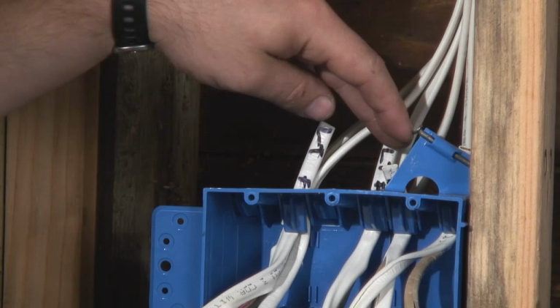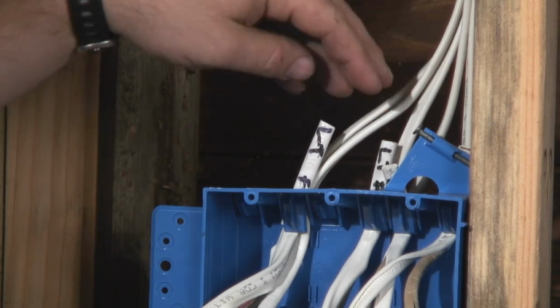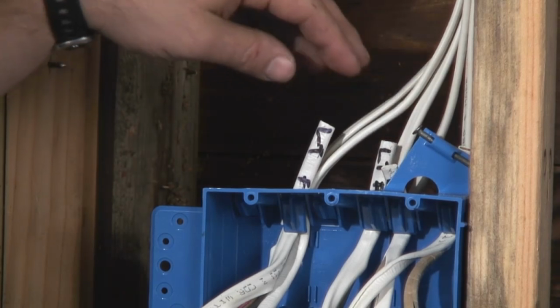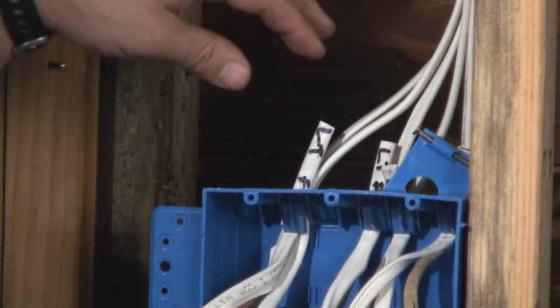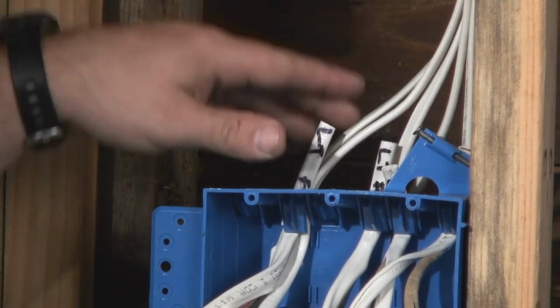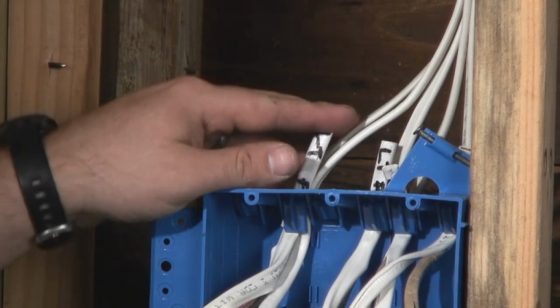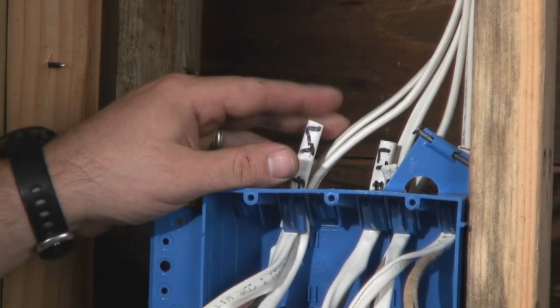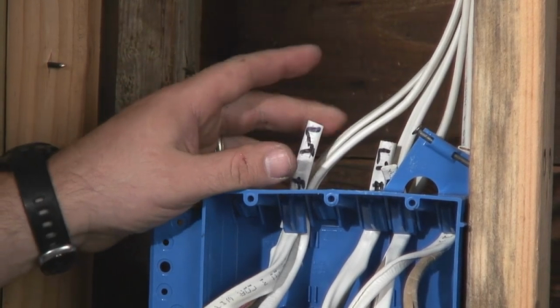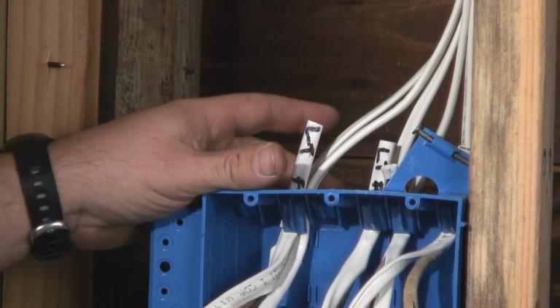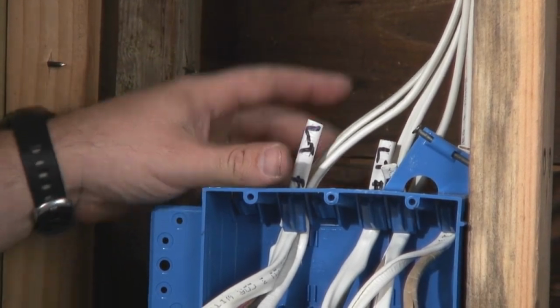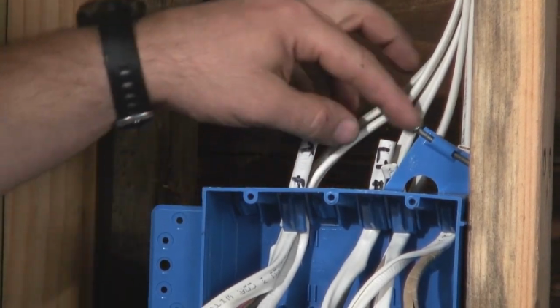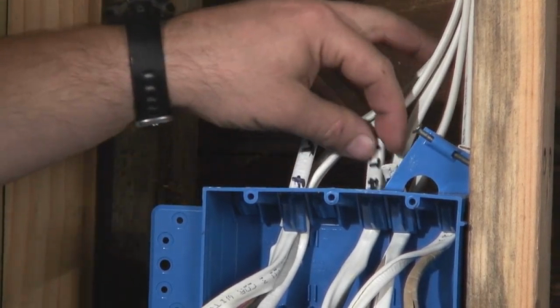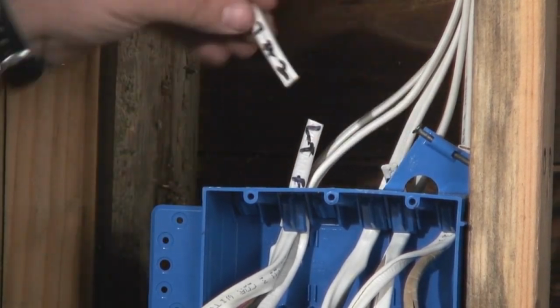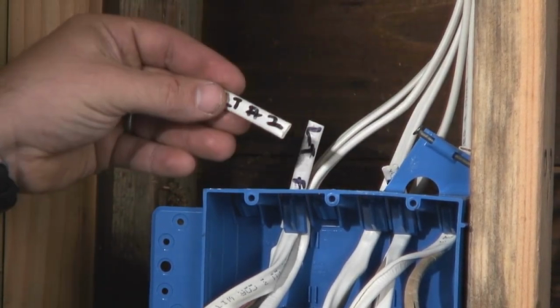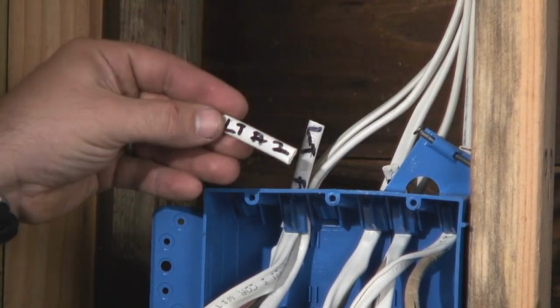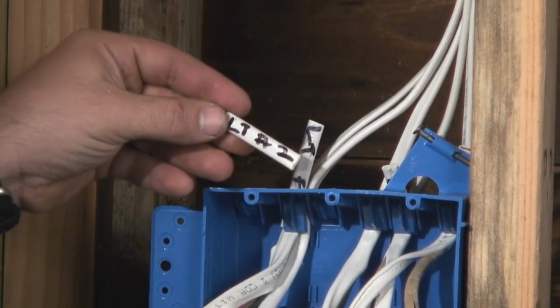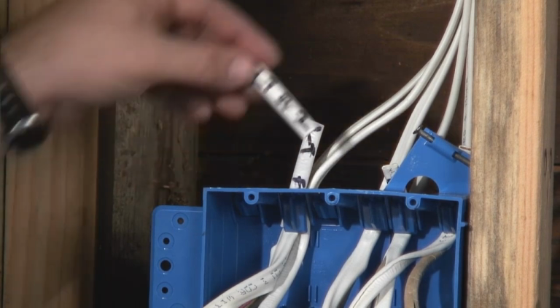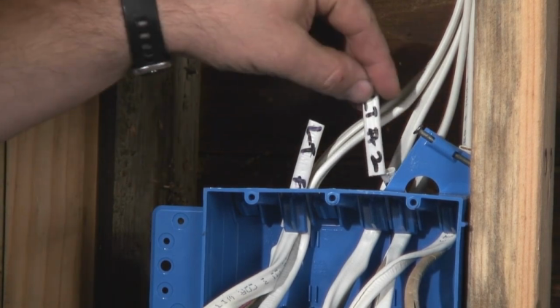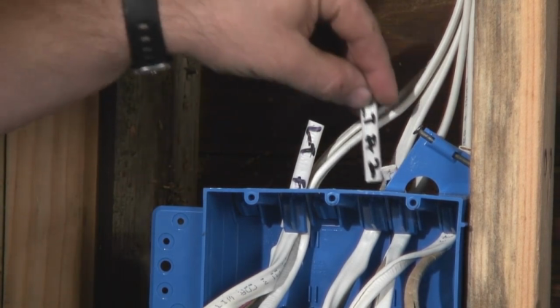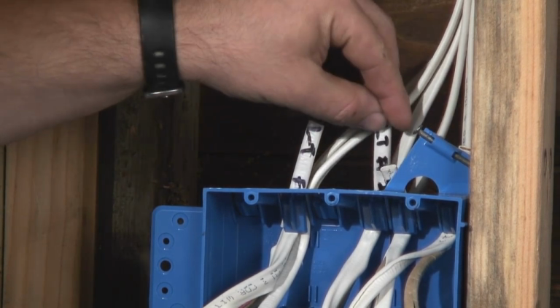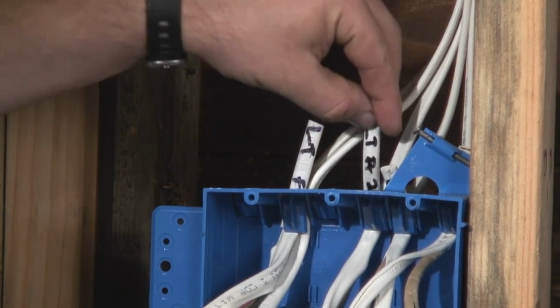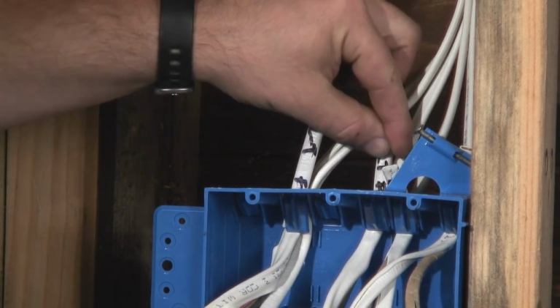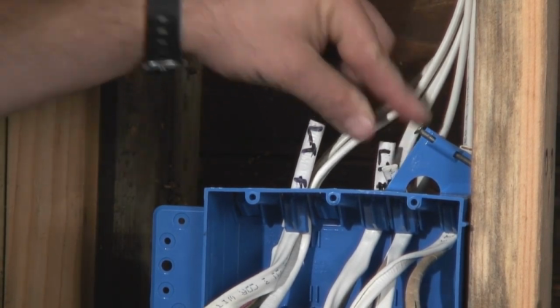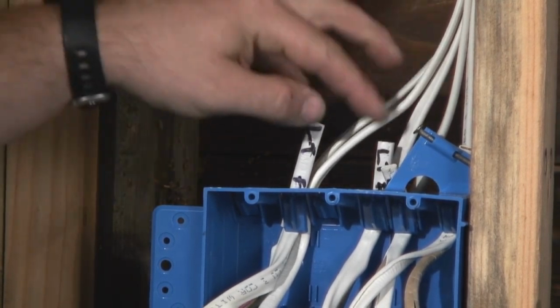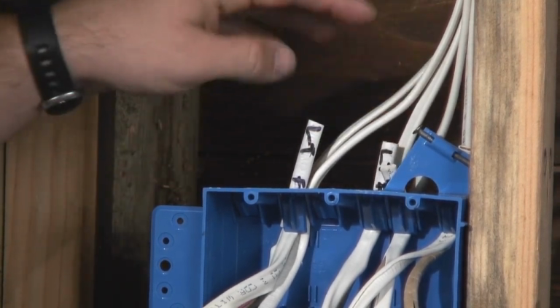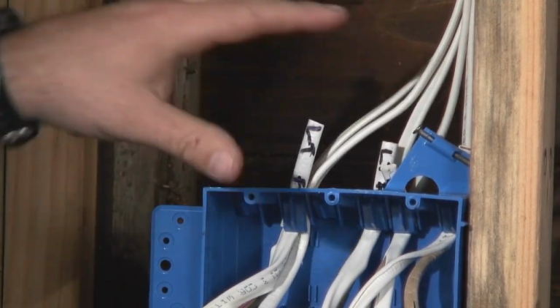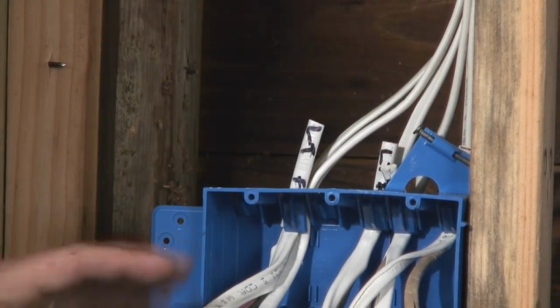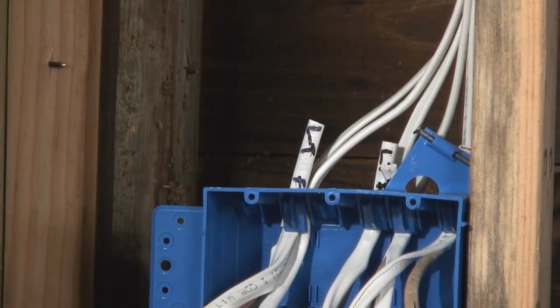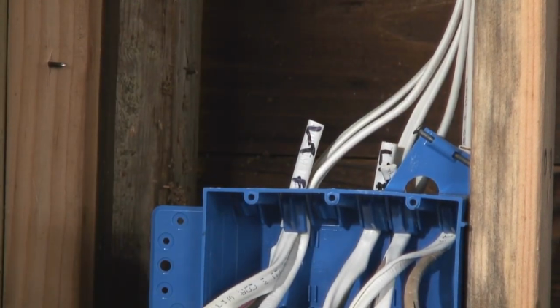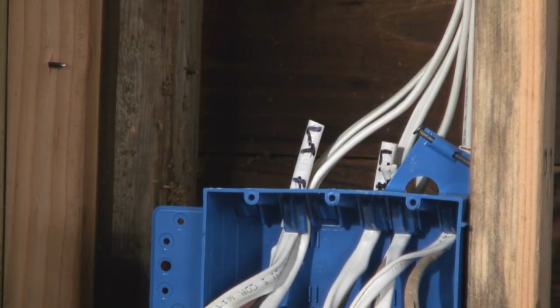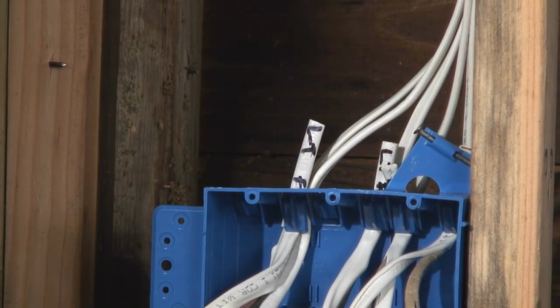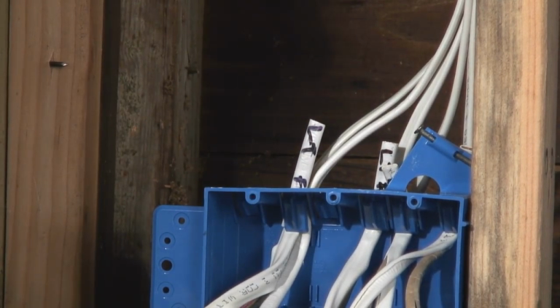When we roughed in the wire, we labeled everything so we knew what it was. Now that we've cut off all our labels, I just set them back where the wire enters the box so they're ready for me when I've got the conductors exposed.